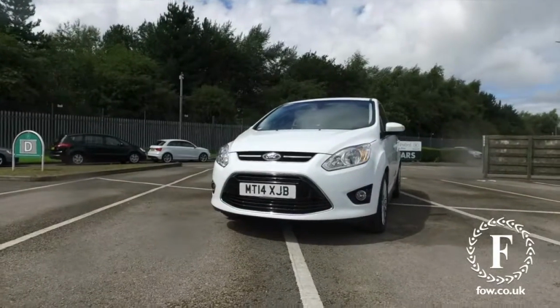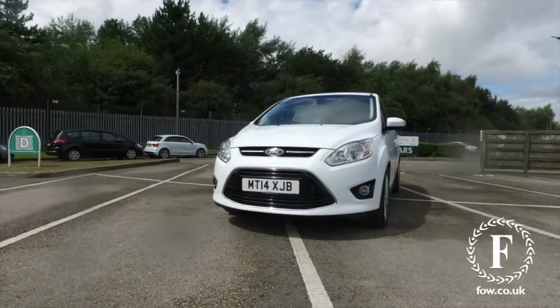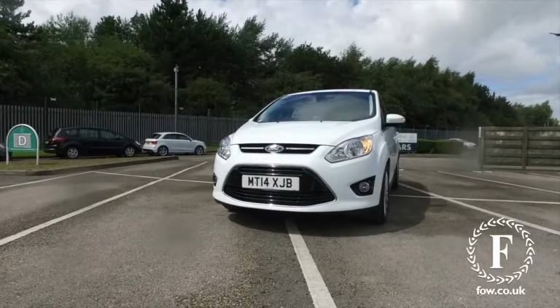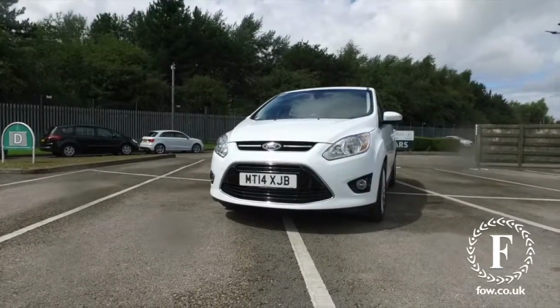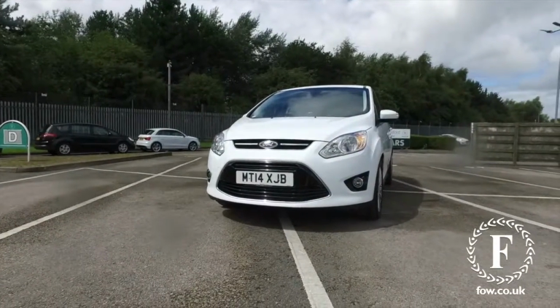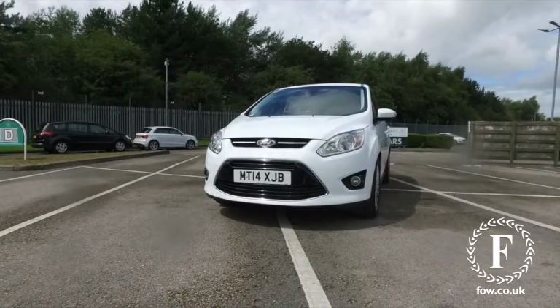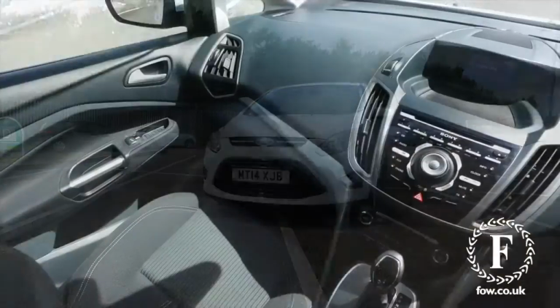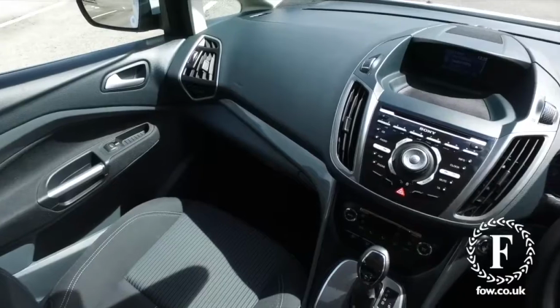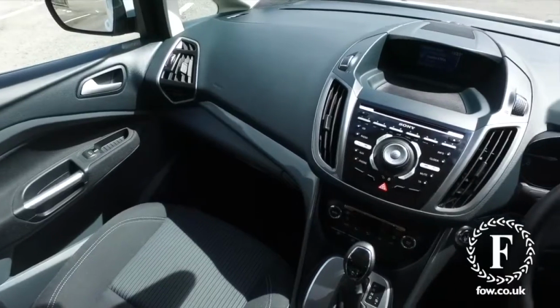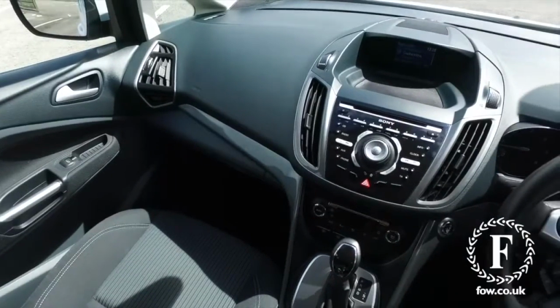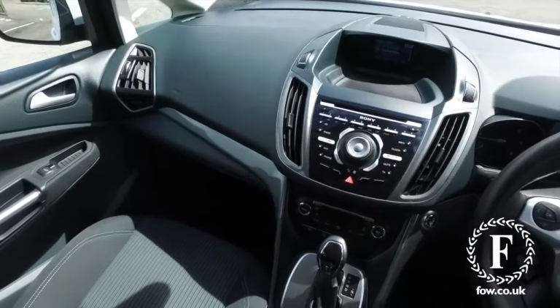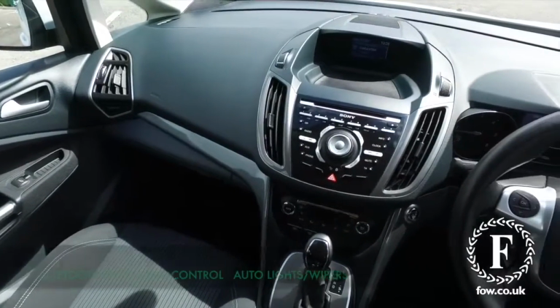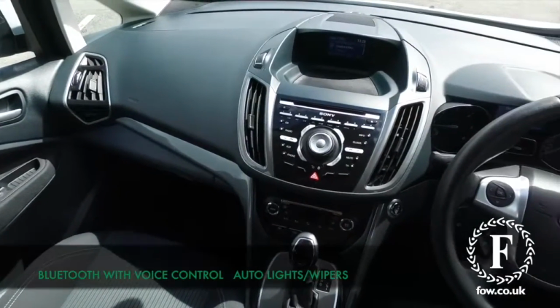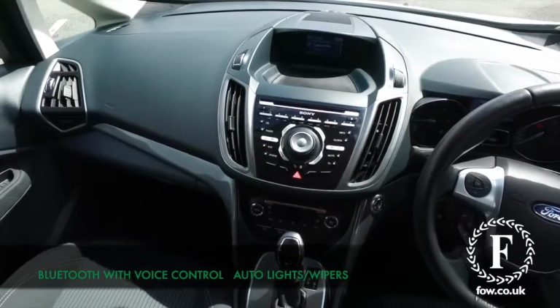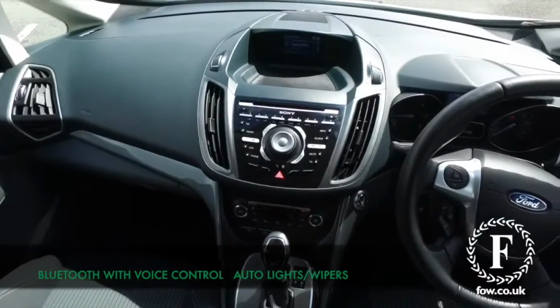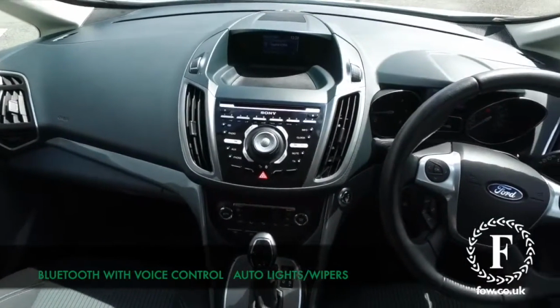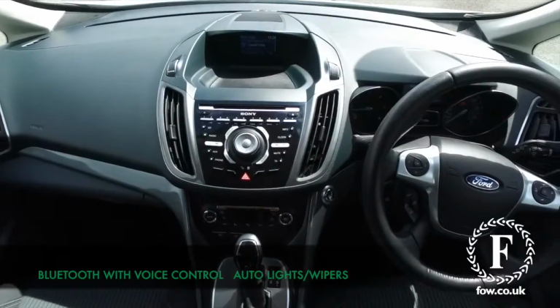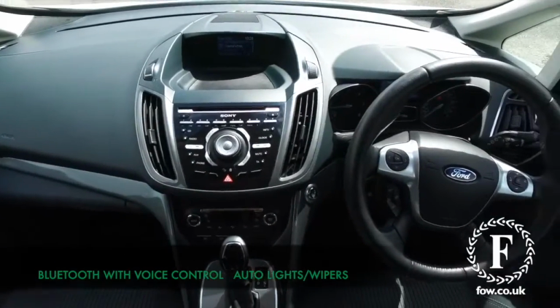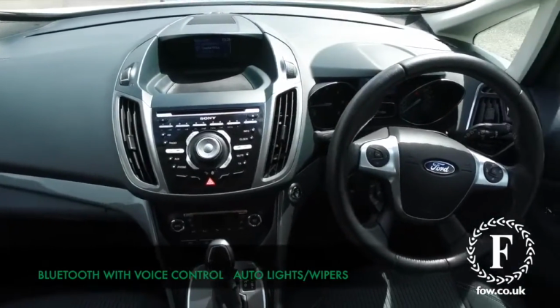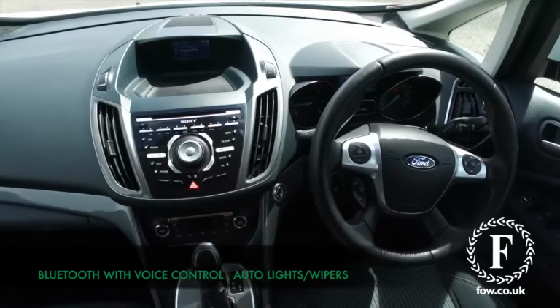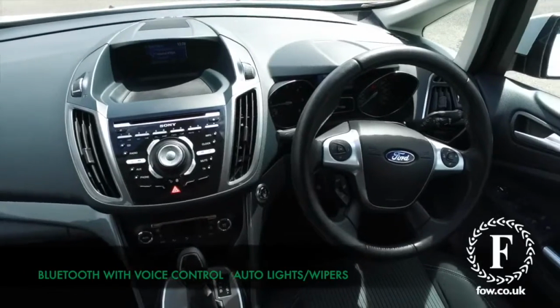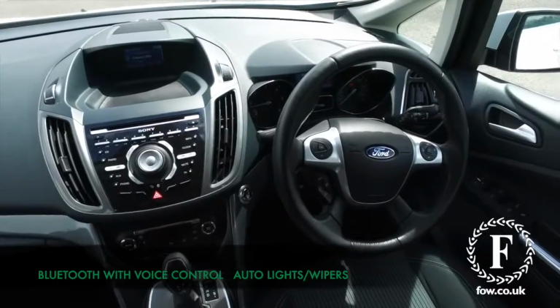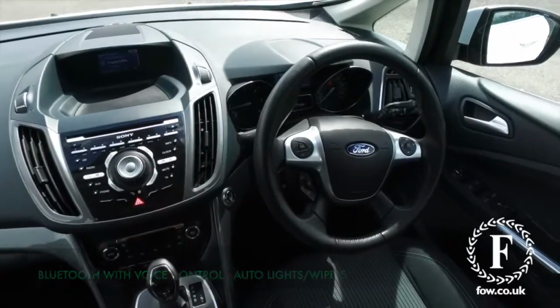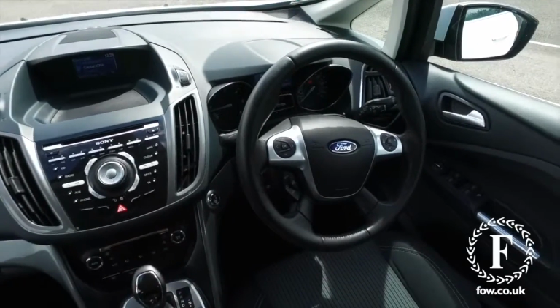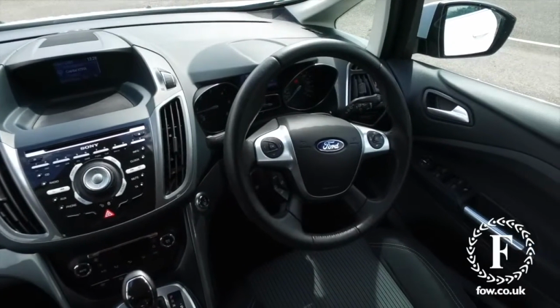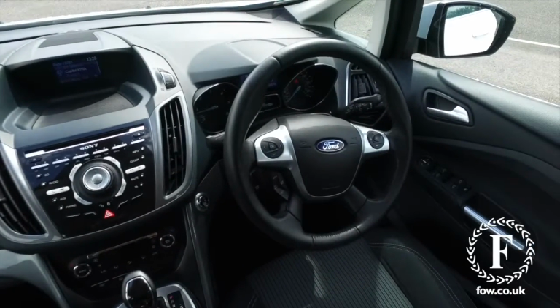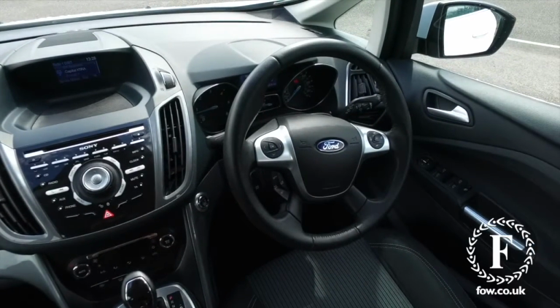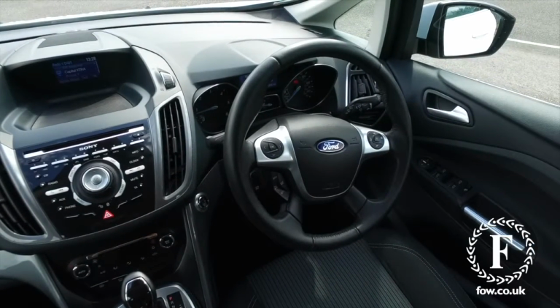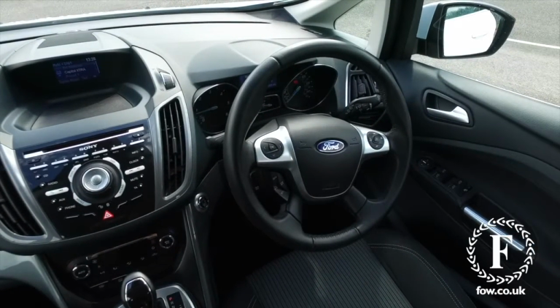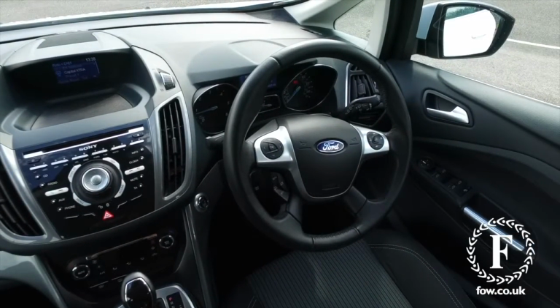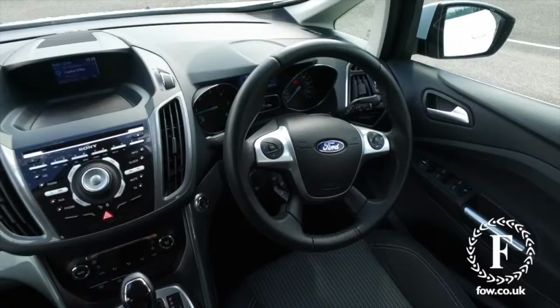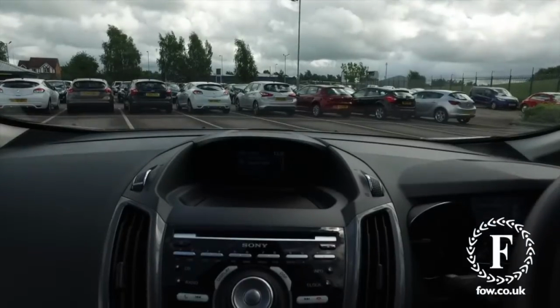This is easy to get in and out of, with a very roomy cabin, lots of storage space, and onboard includes Ford Sync Bluetooth with voice control, a multi-function steering wheel, and a great sounding speaker system.